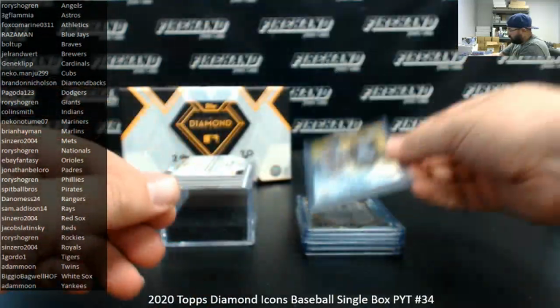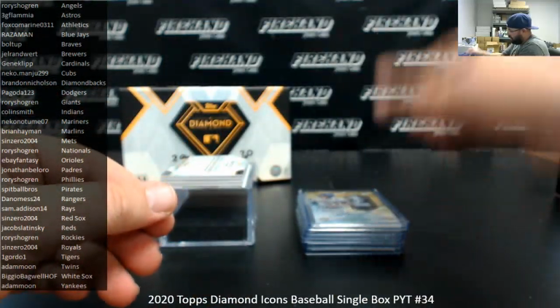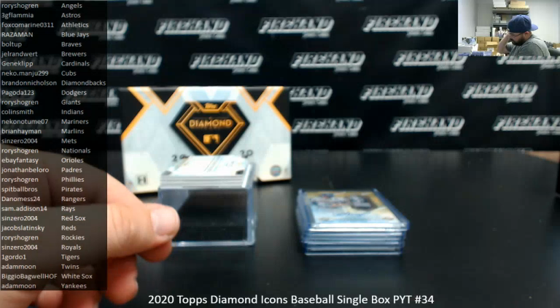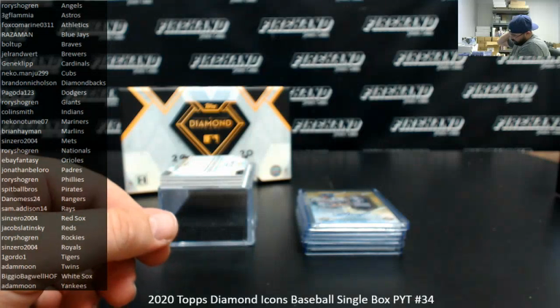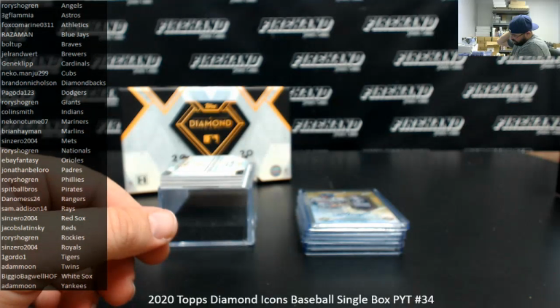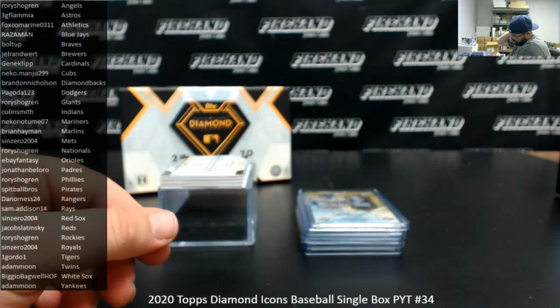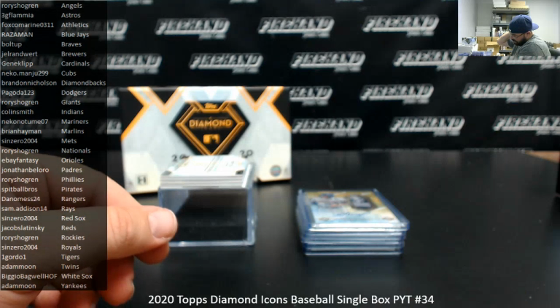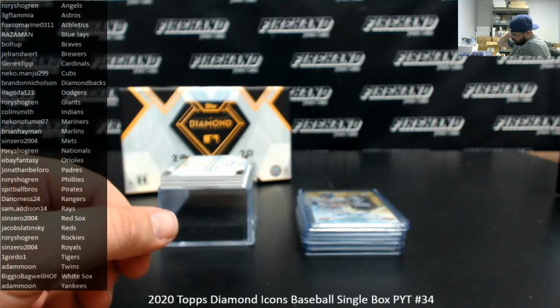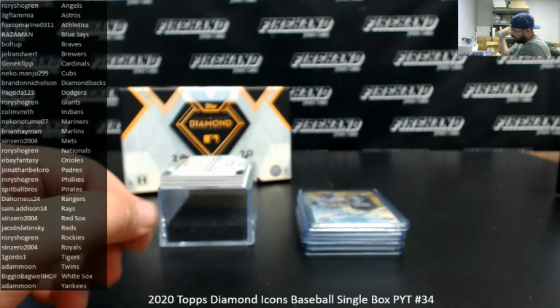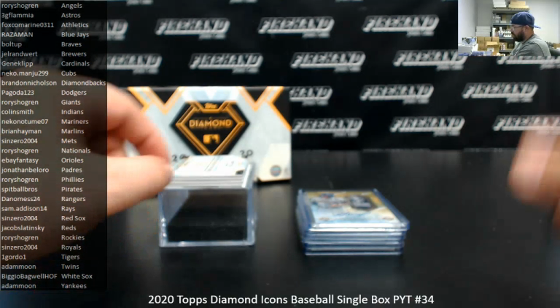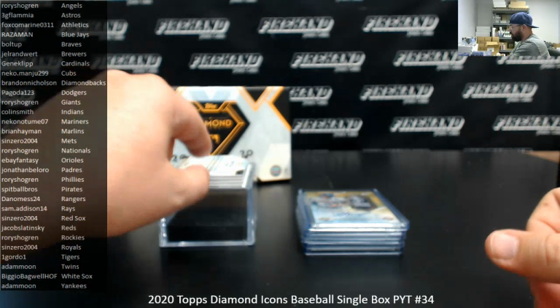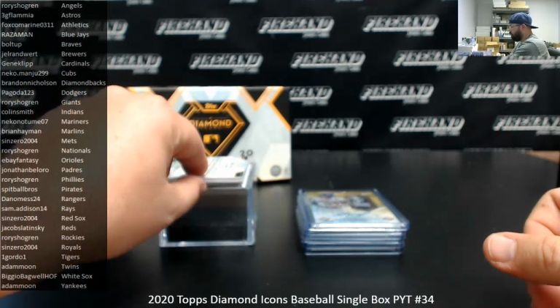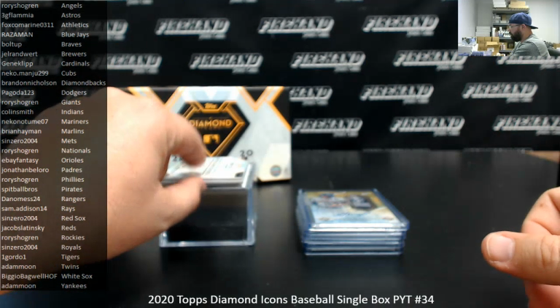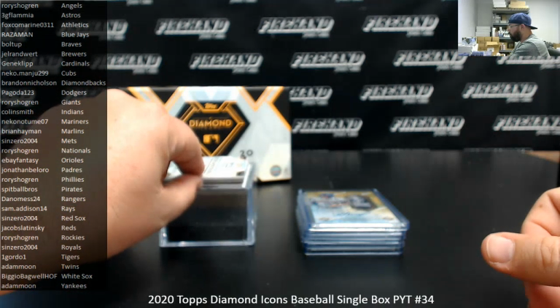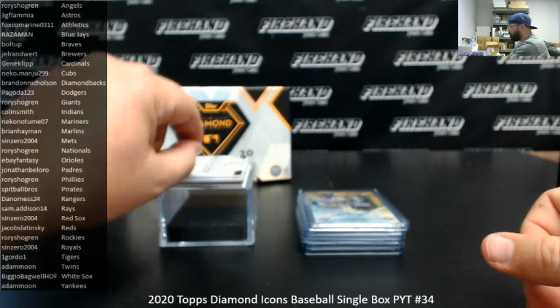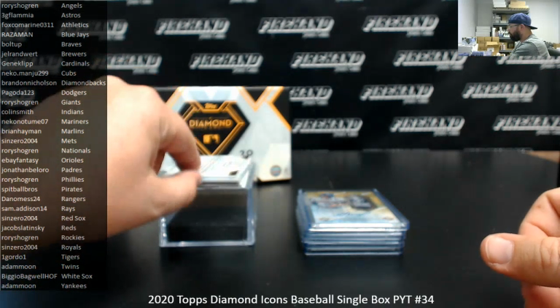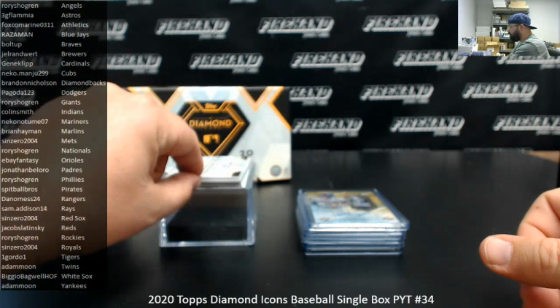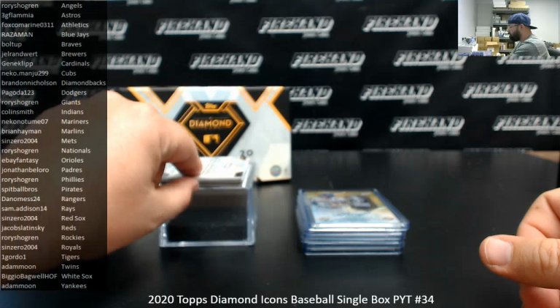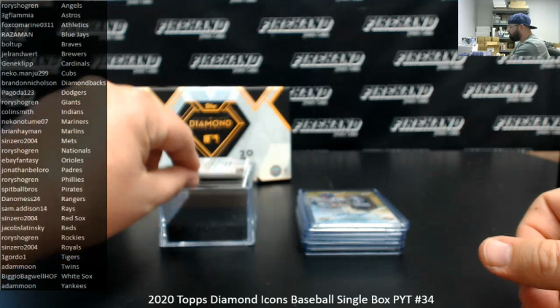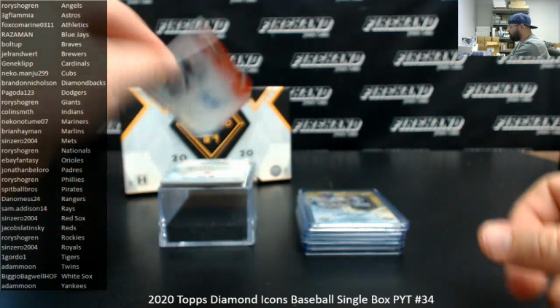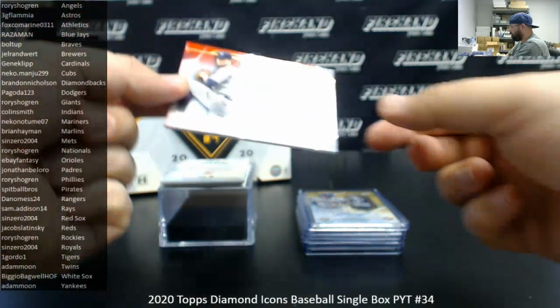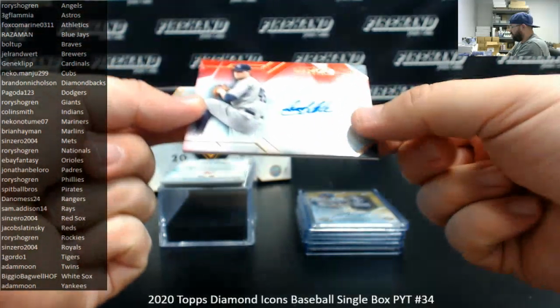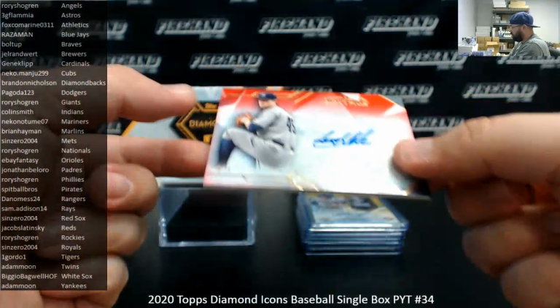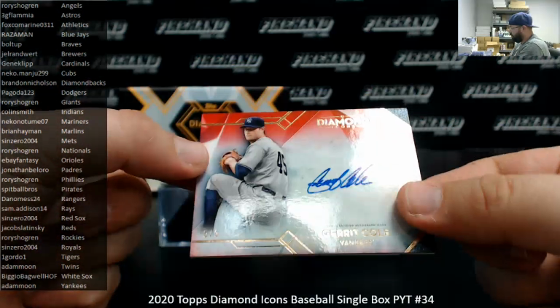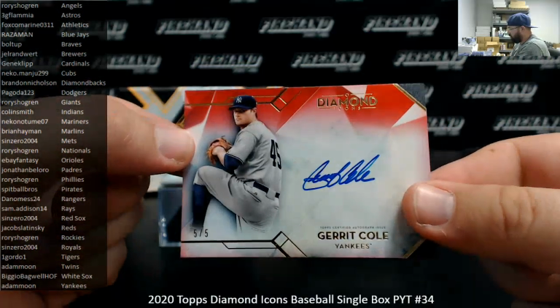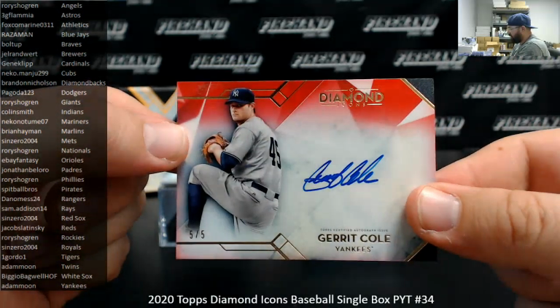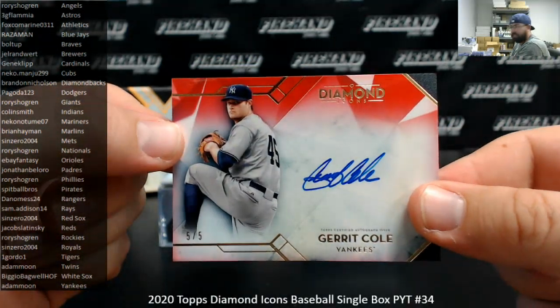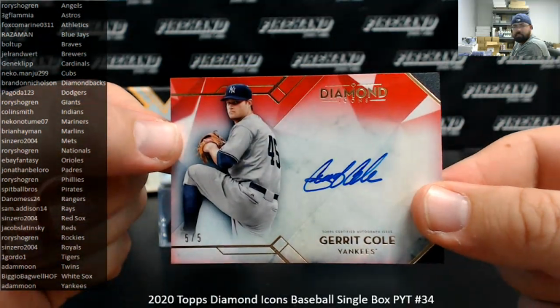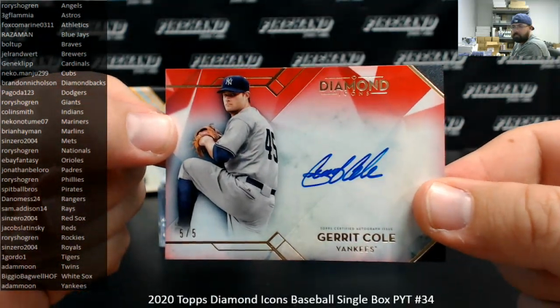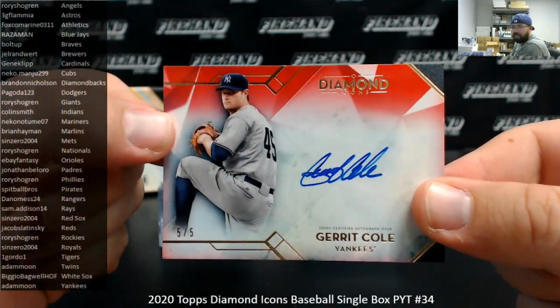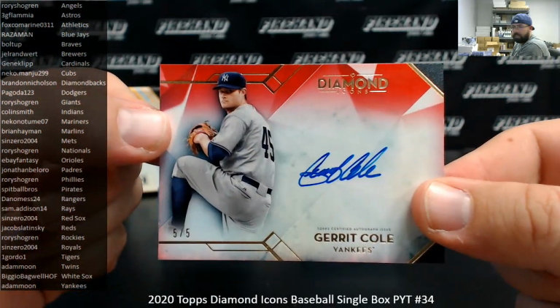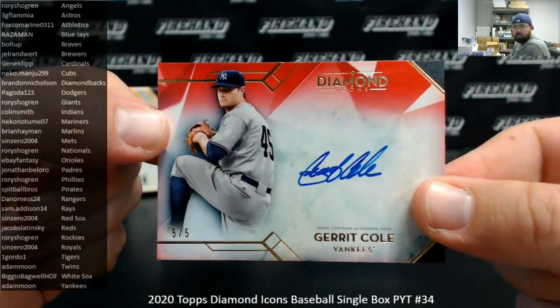Next up for the New York Yankees, I've got a horizontal auto here — Gerrit Cole. Another red version, 5 of 5. That's going to Adam Moon.